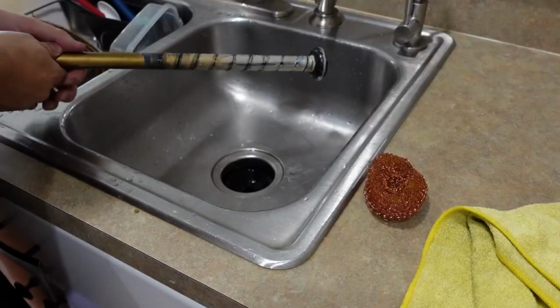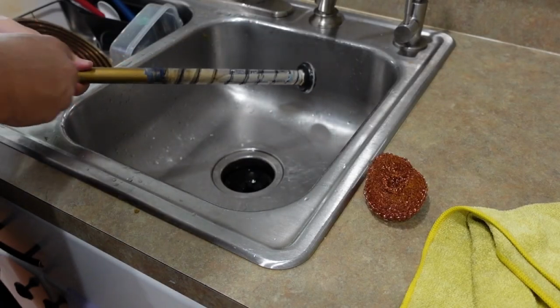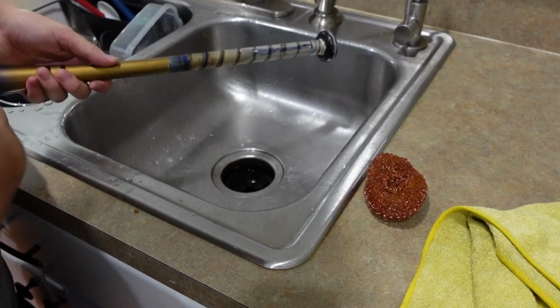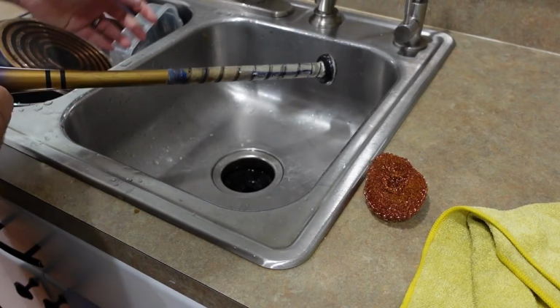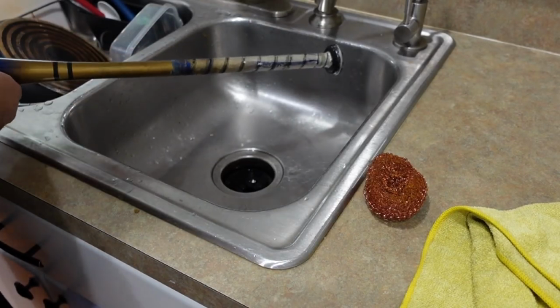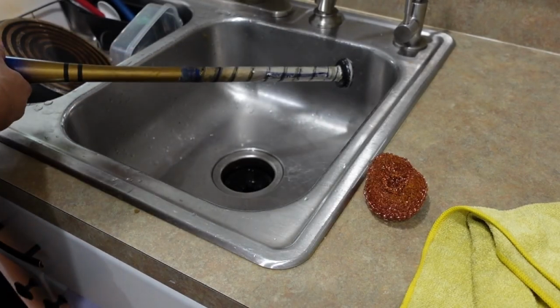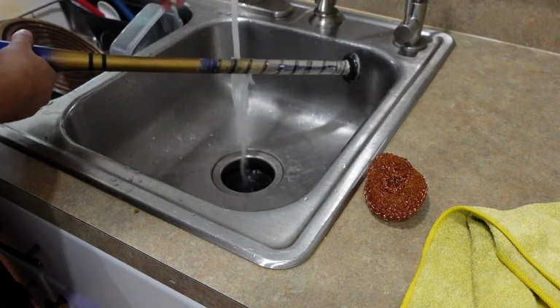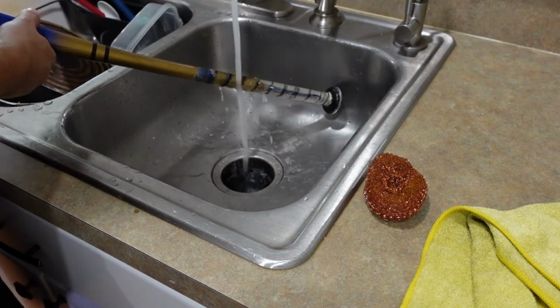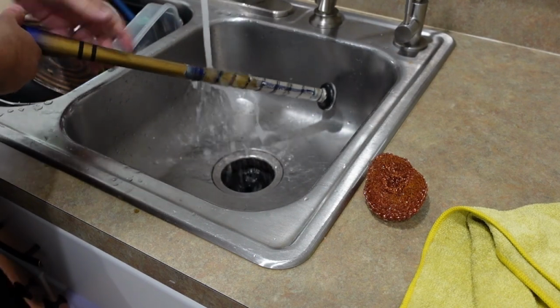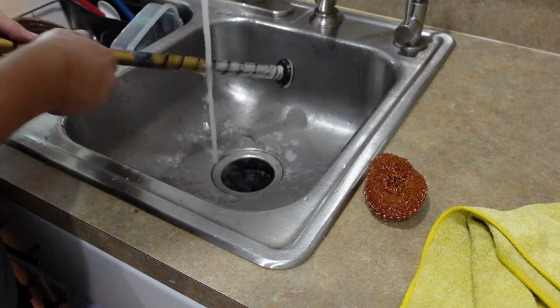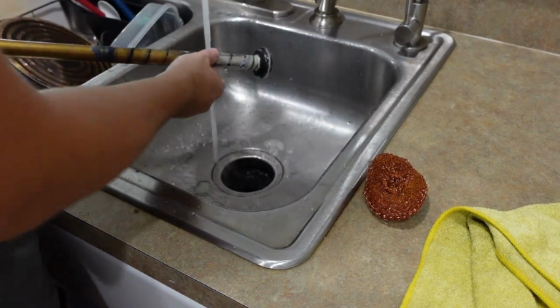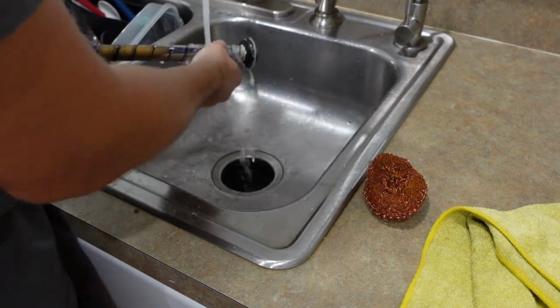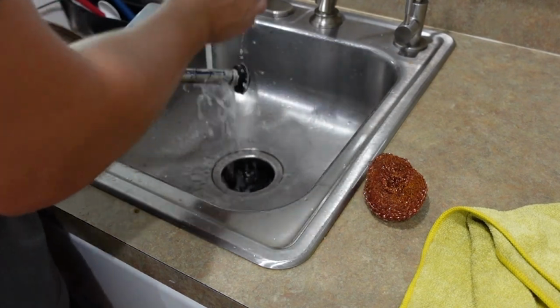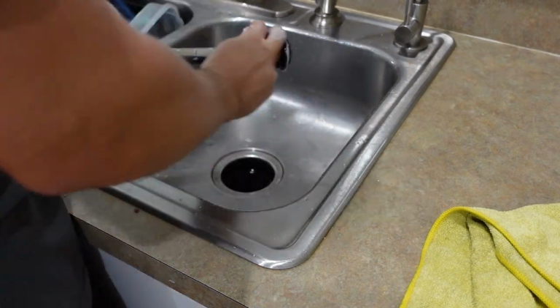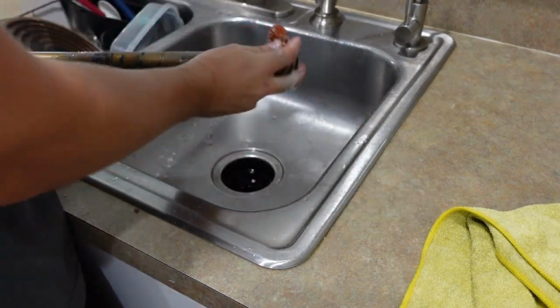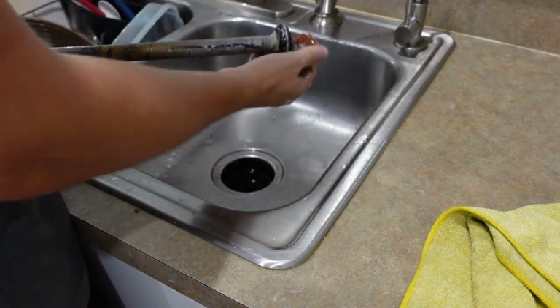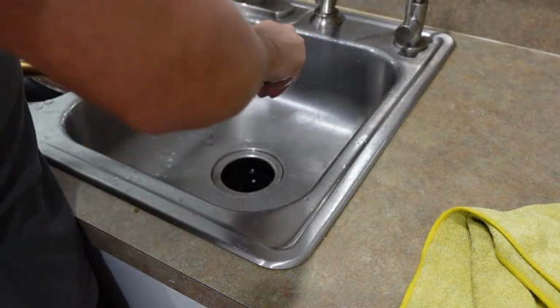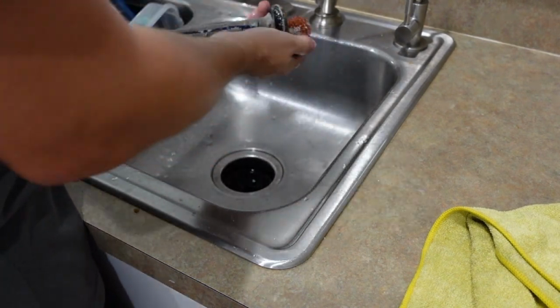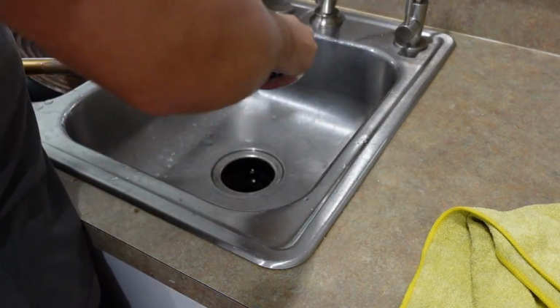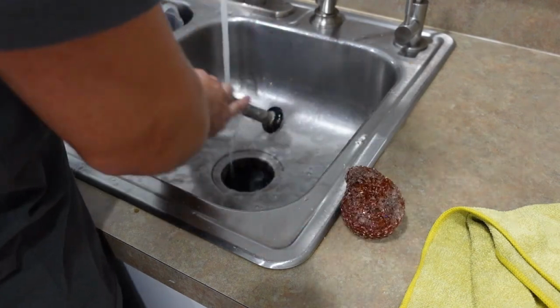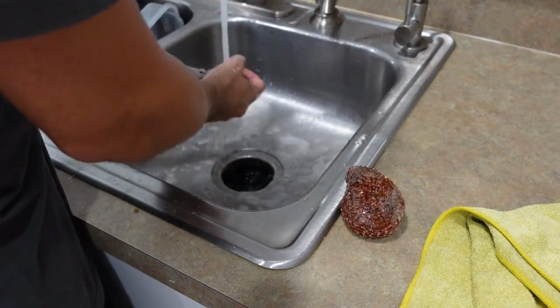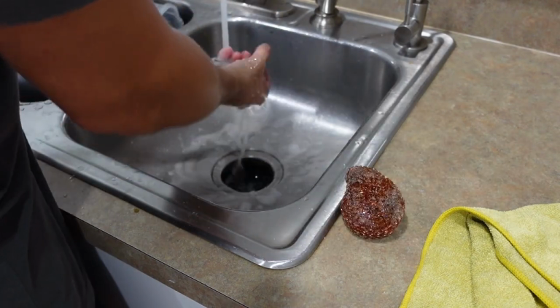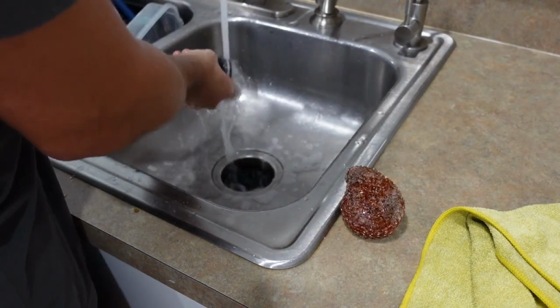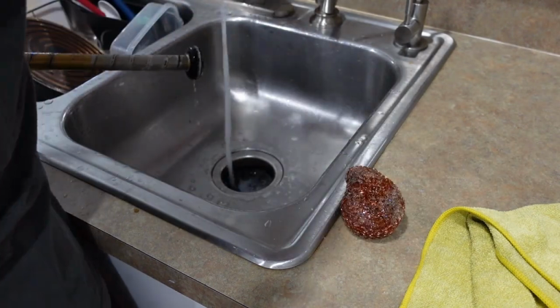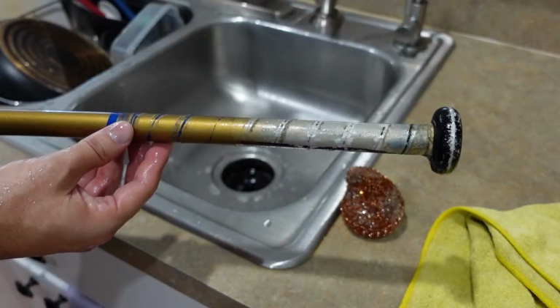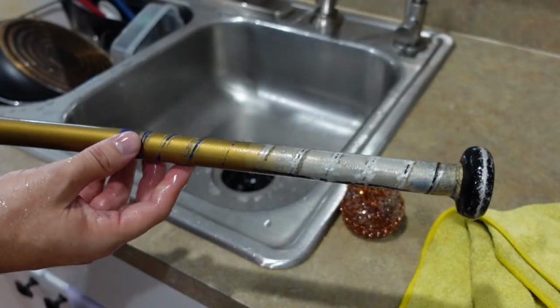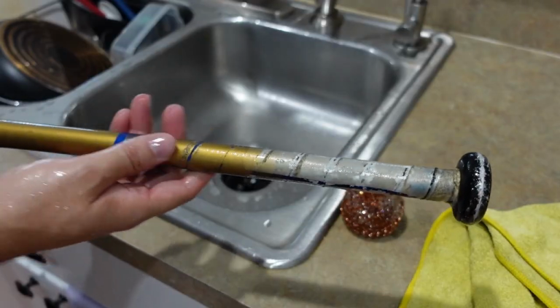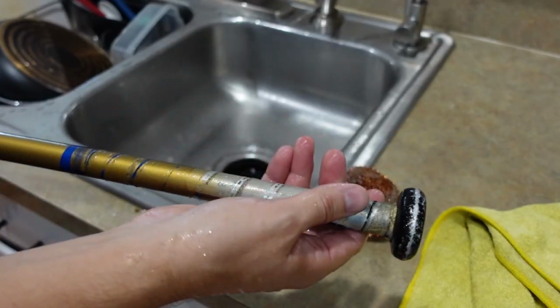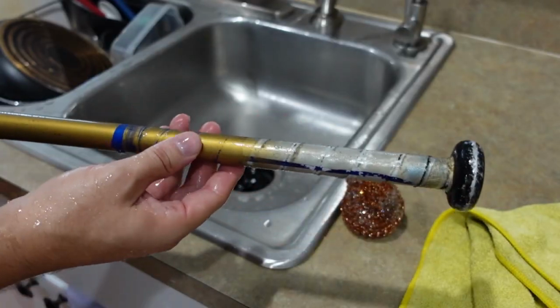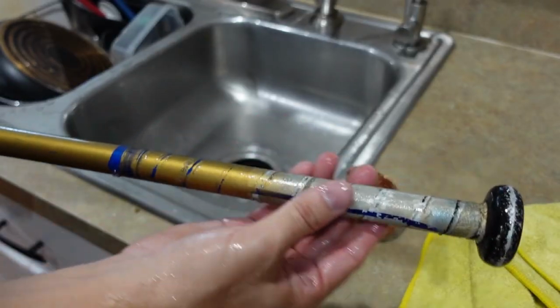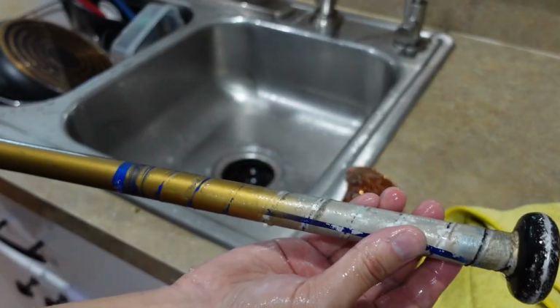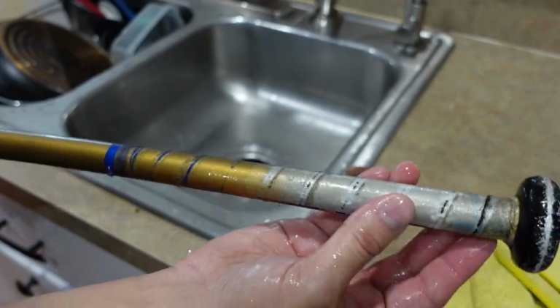I decided to give it a quick rinse with some dish soap just to wash away any residue. Looks much better — much nicer, cleaner, and not sticky anymore.